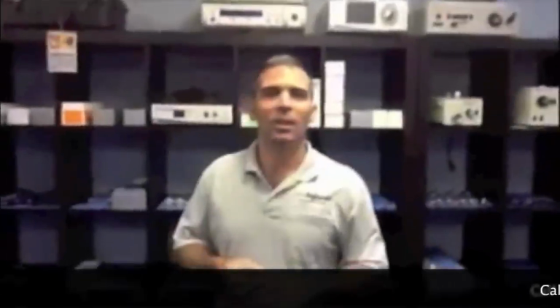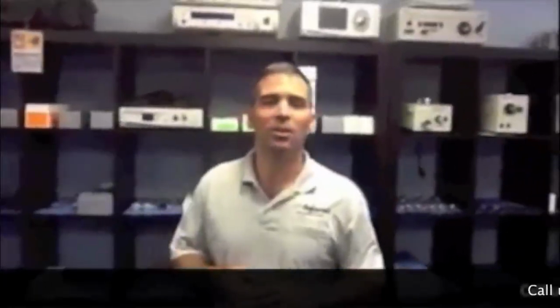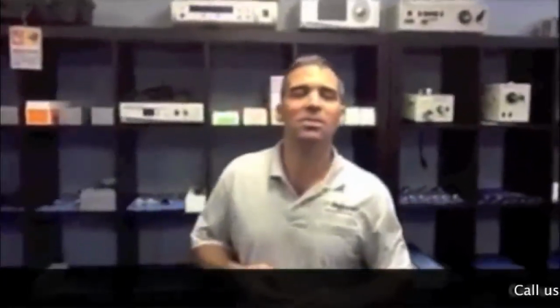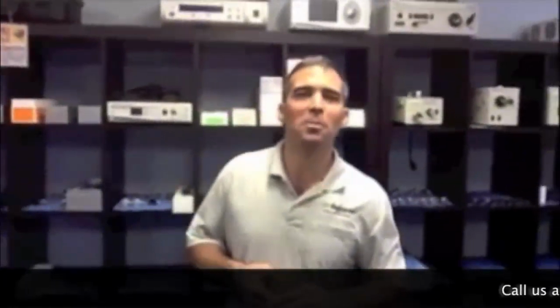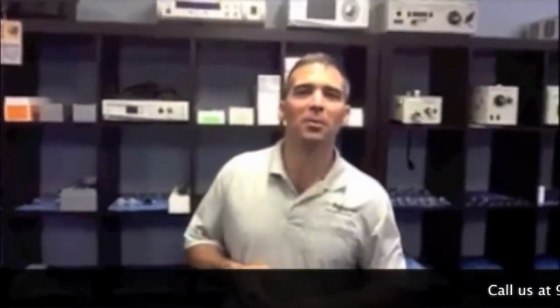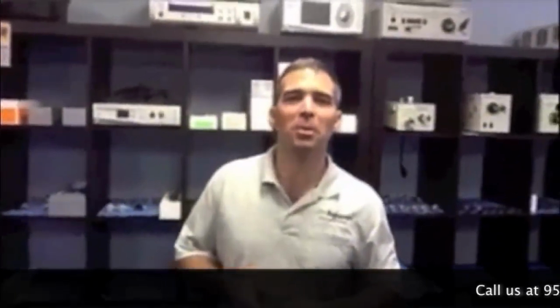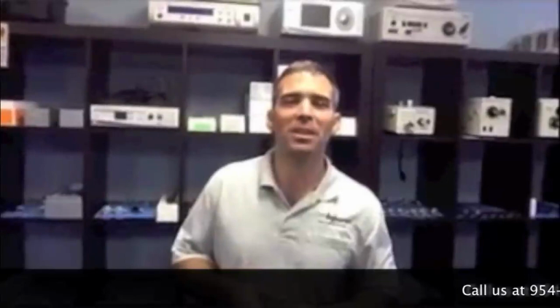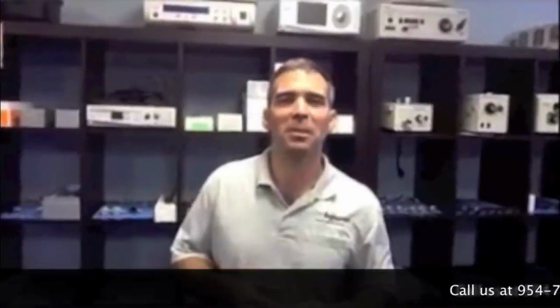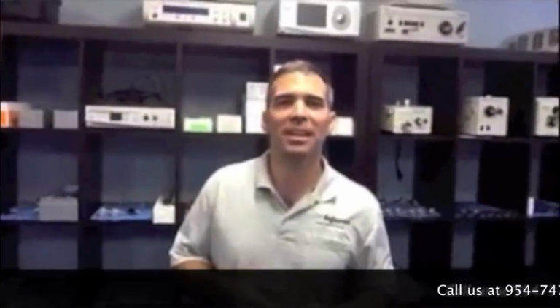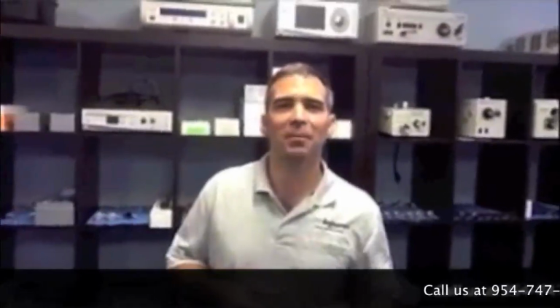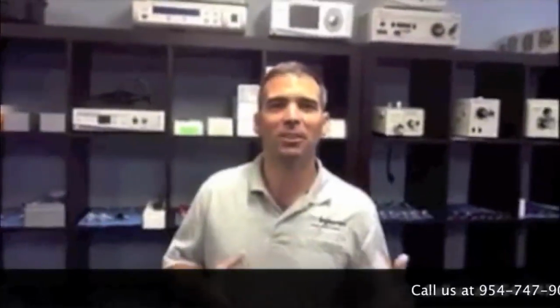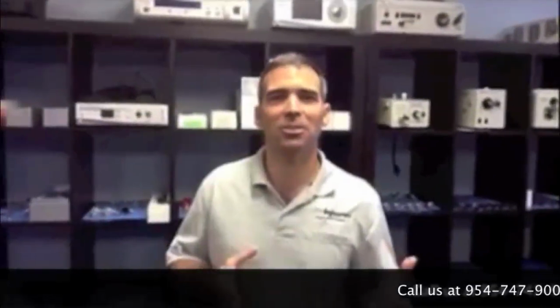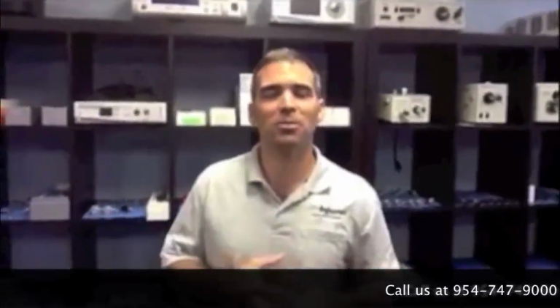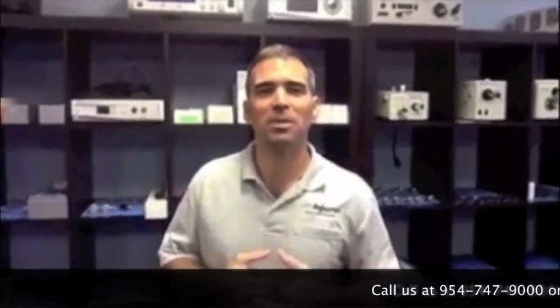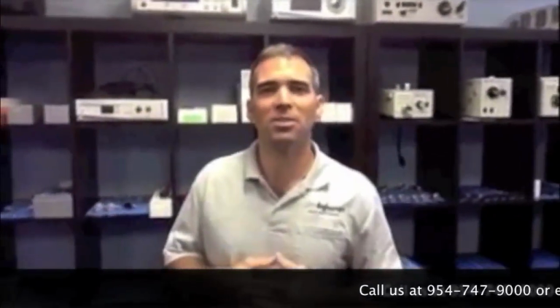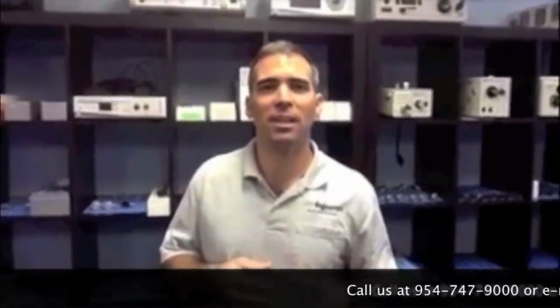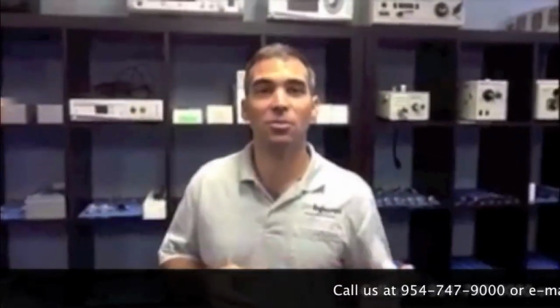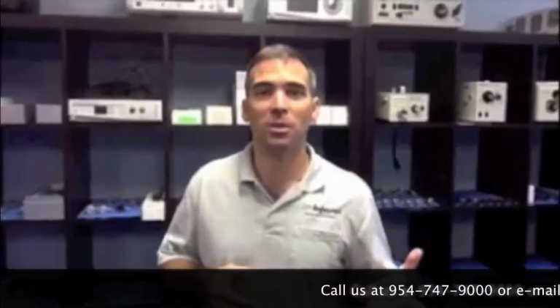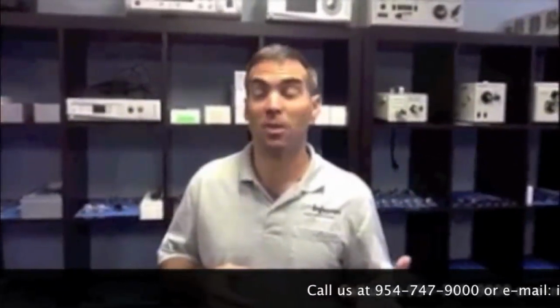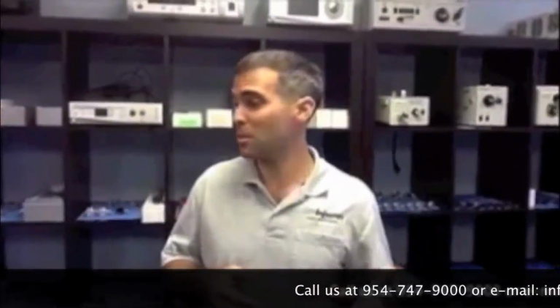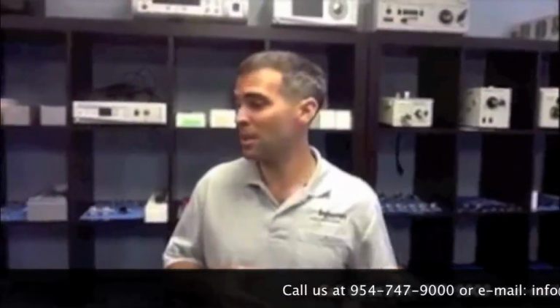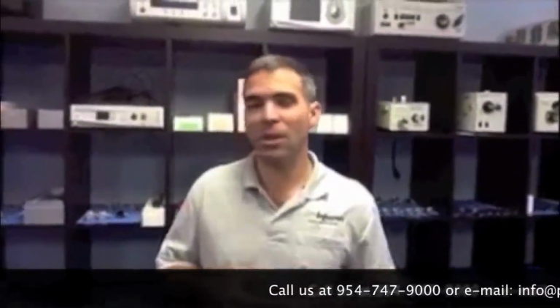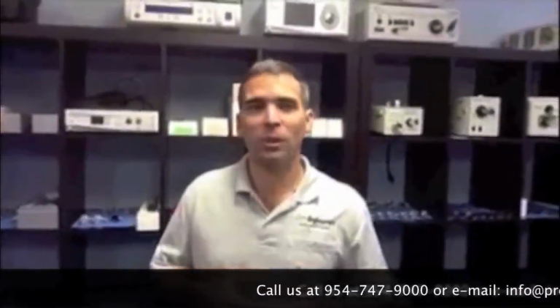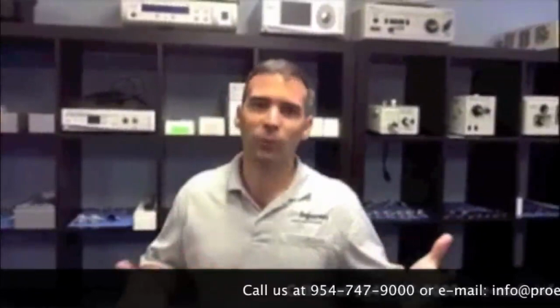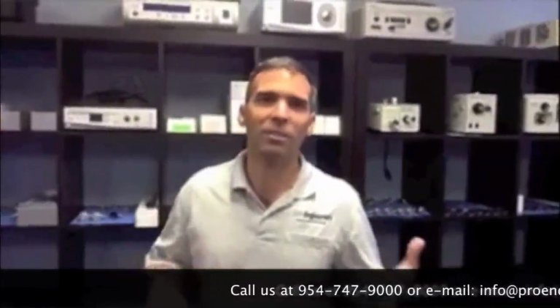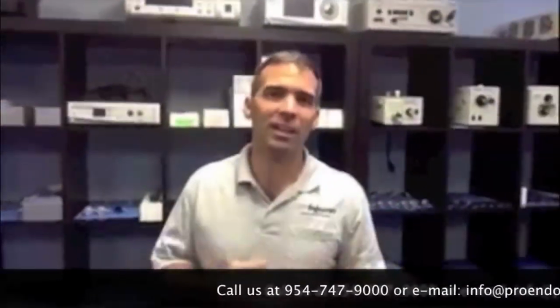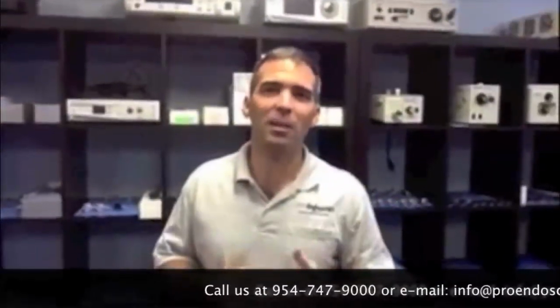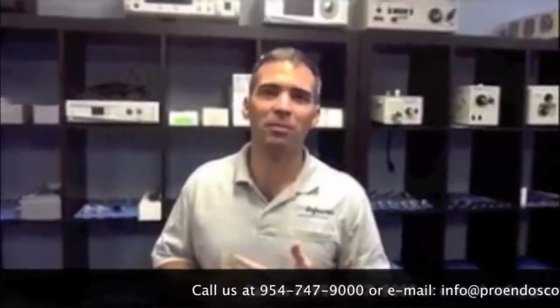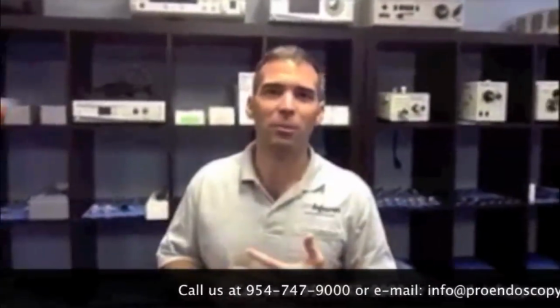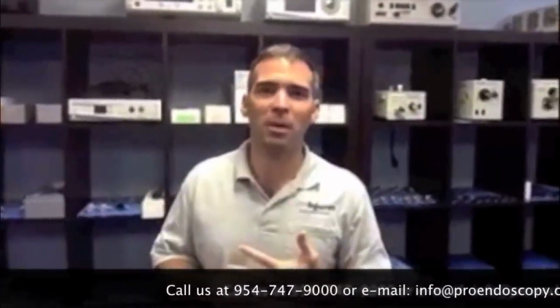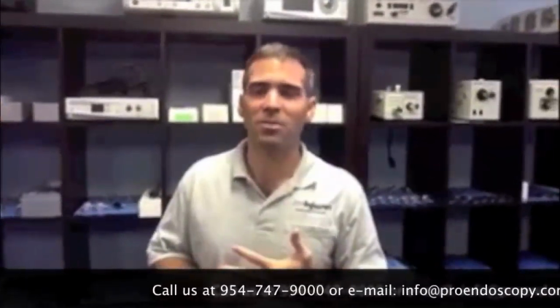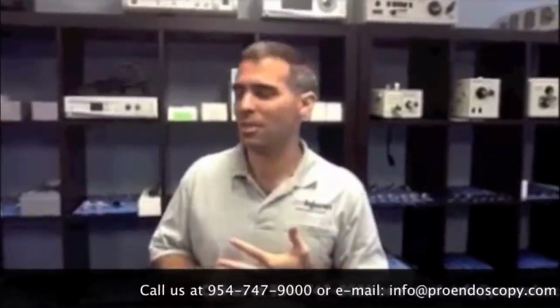Hello, this is Cesar Martin with Pro Endoscopy again. I'm going to show you some instrumentation that has to do with arthroscopy, which we have a lot of come in for repairing services.